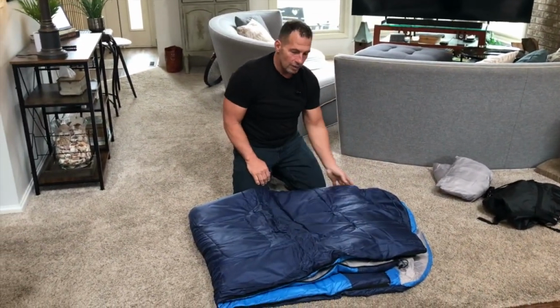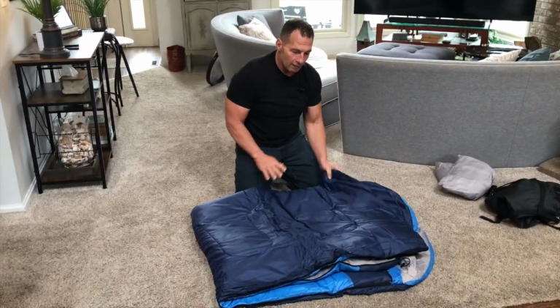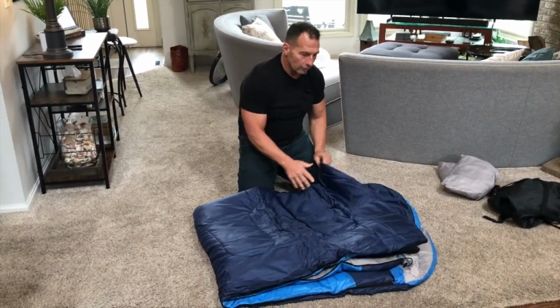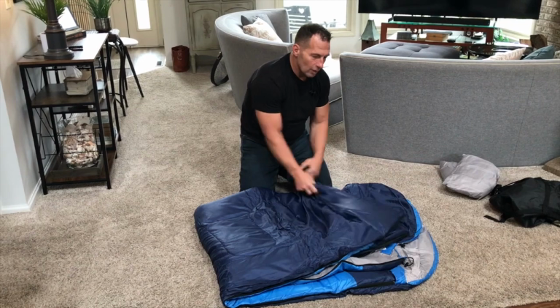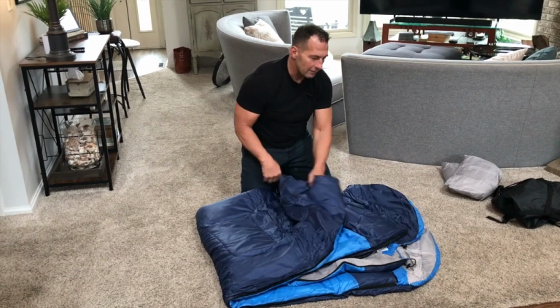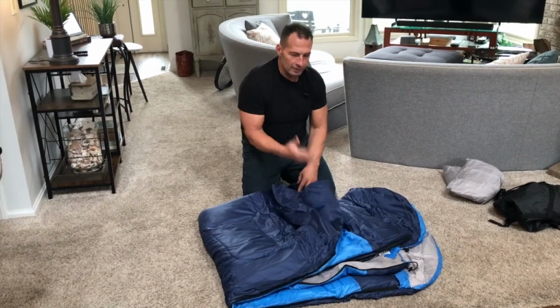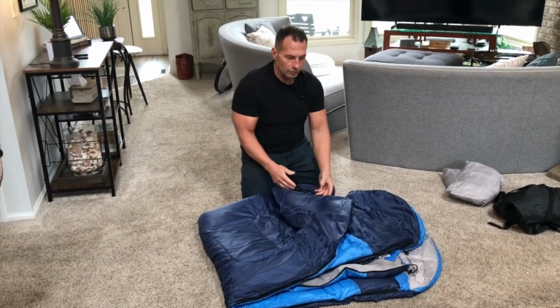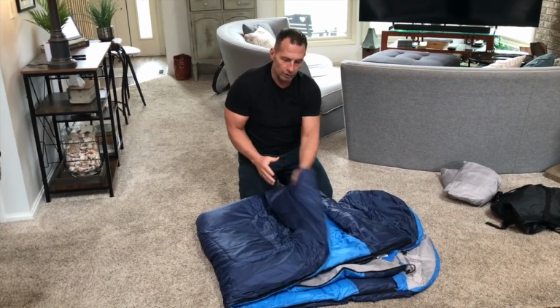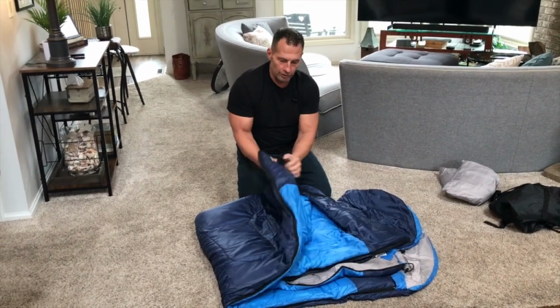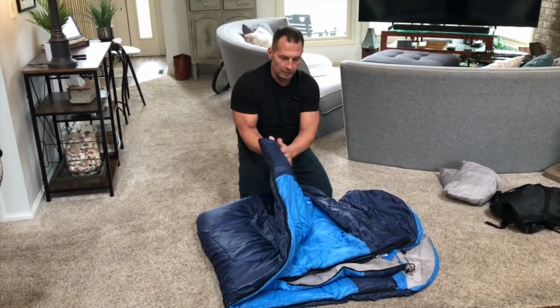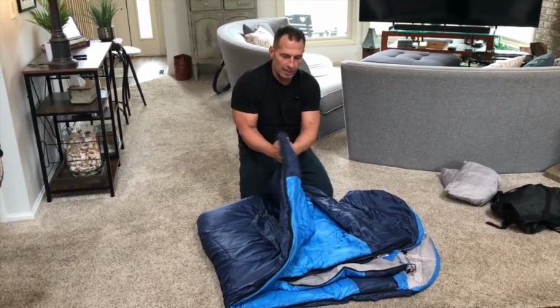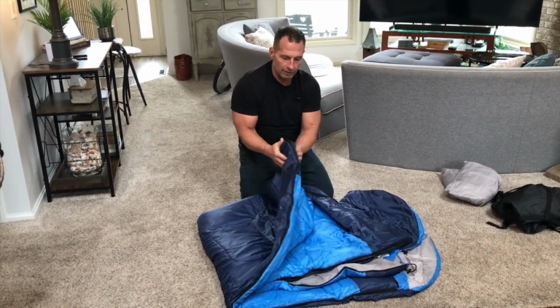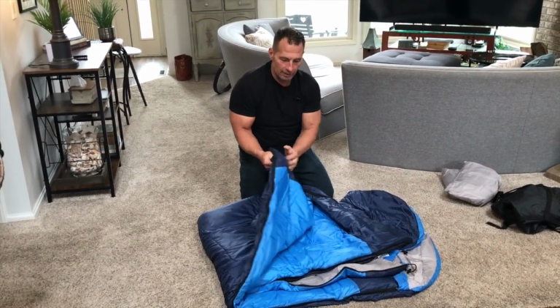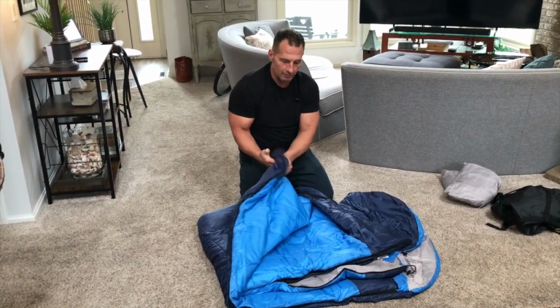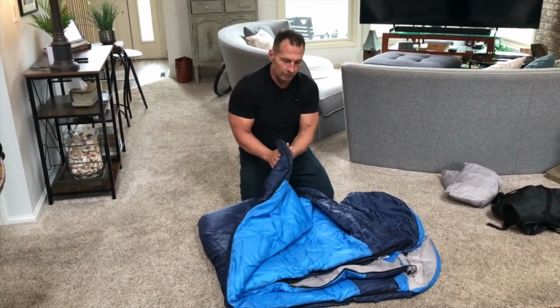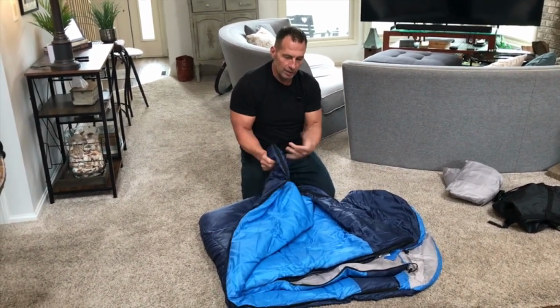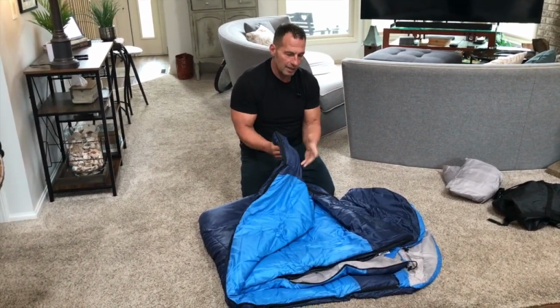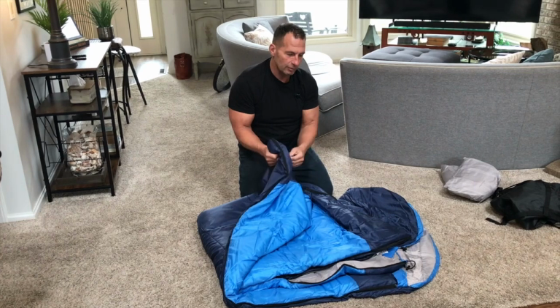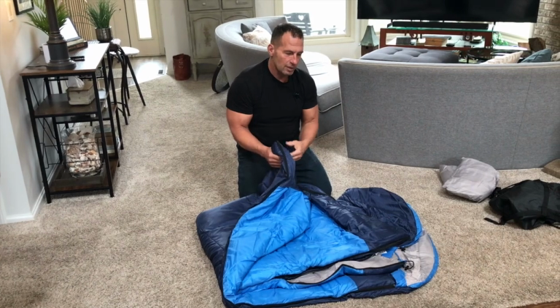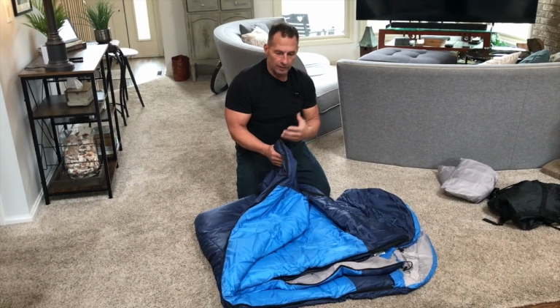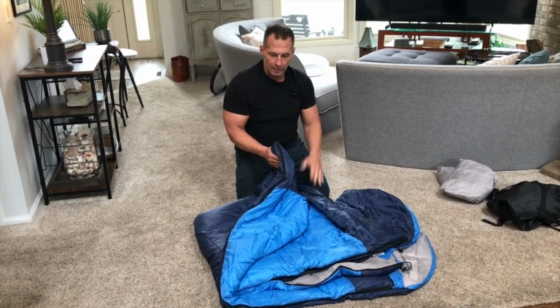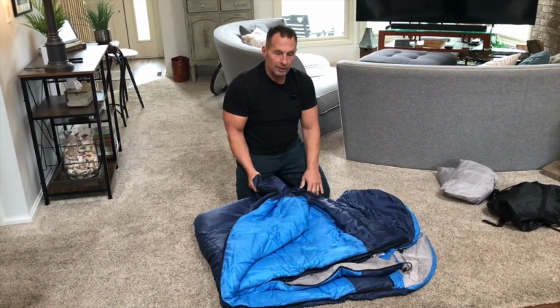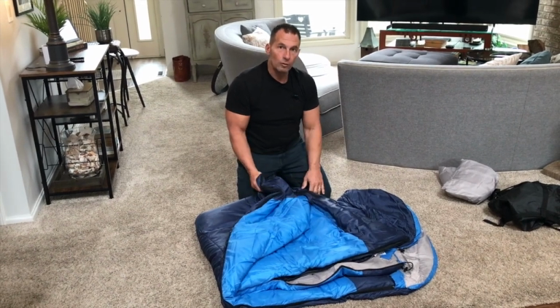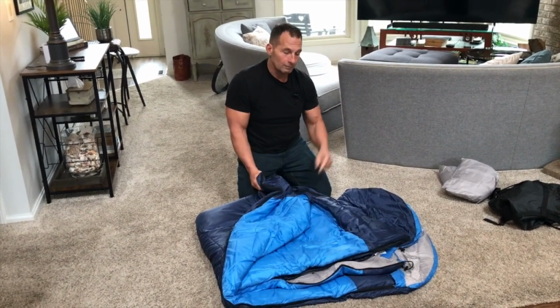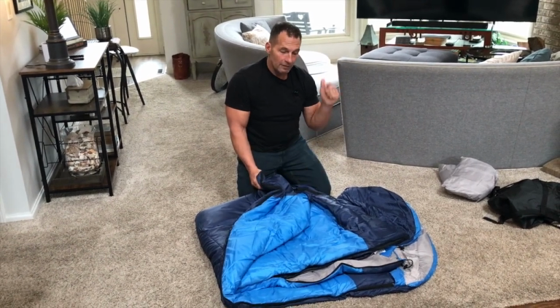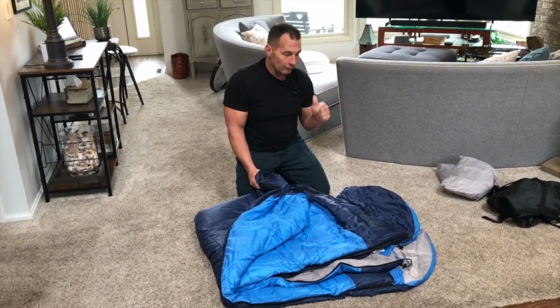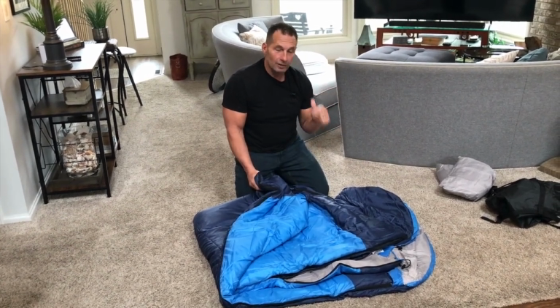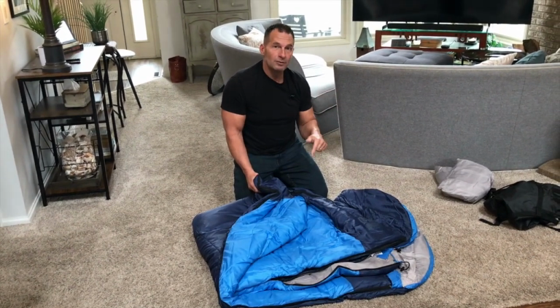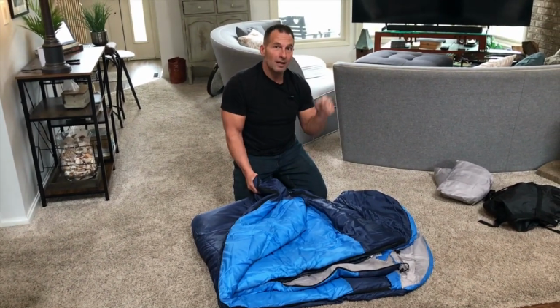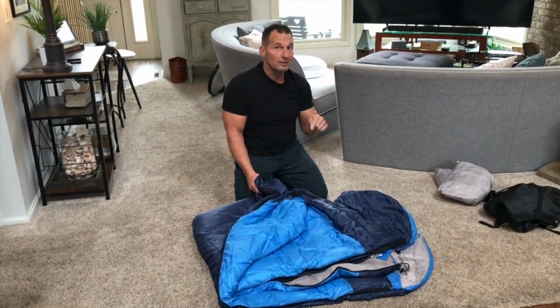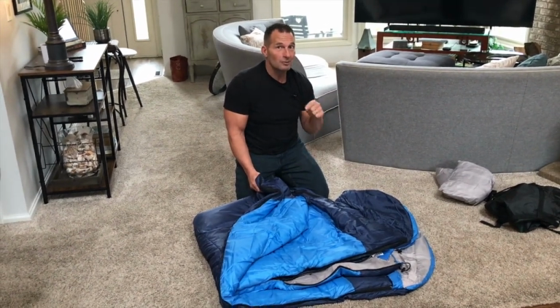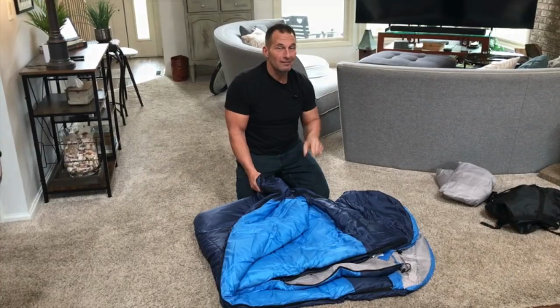So if you're looking for one, obviously the temperature rating is really good. It's got some good down in there — that kind of down material to keep you insulated and warm. So if you're looking for a good double sleeping bag, pick this up, you're going to love it.